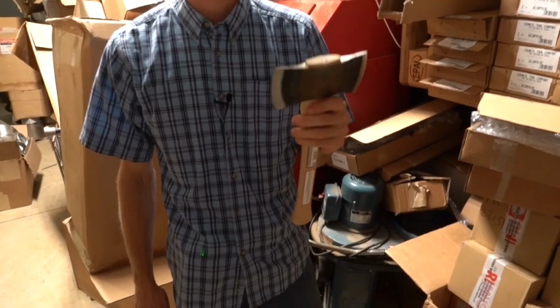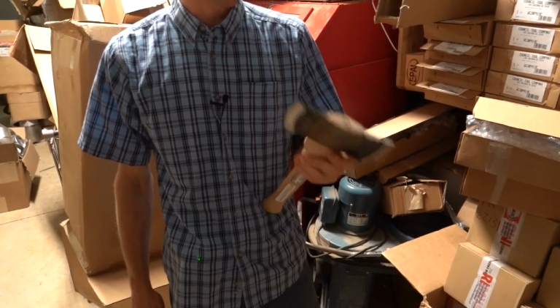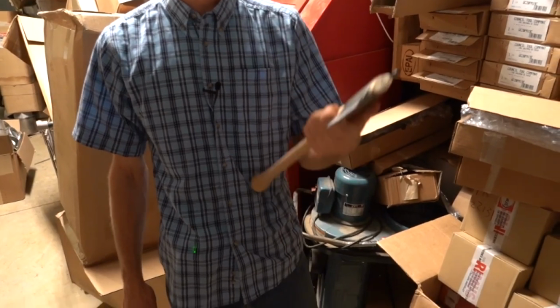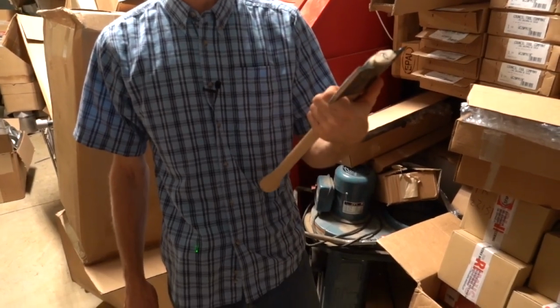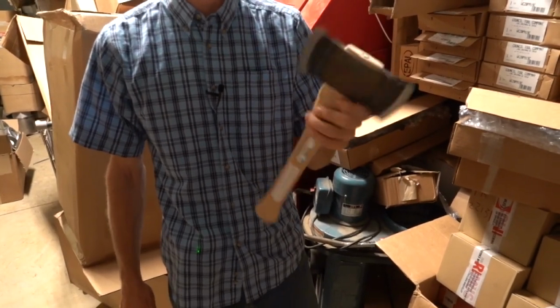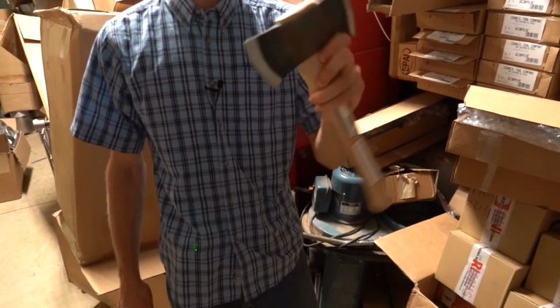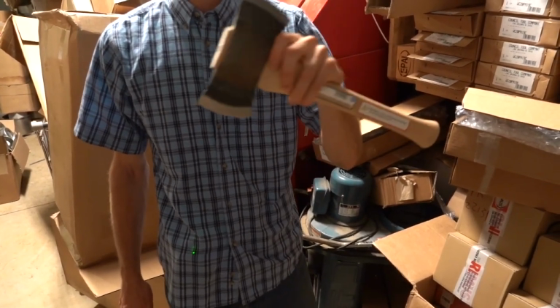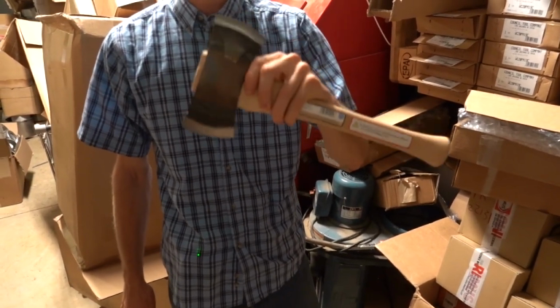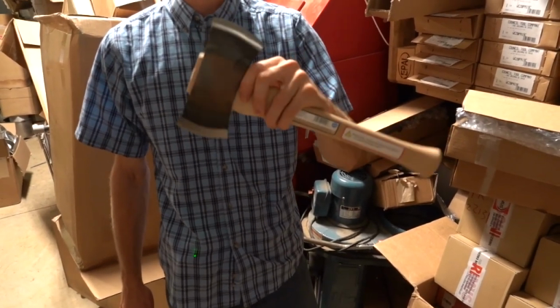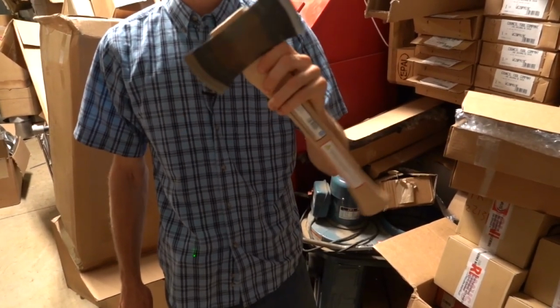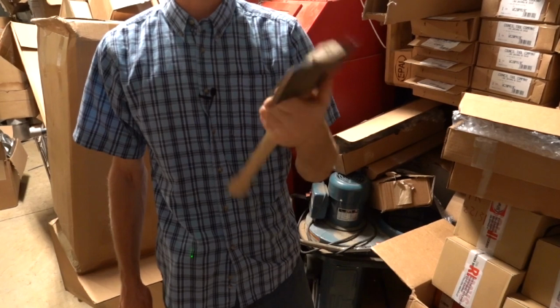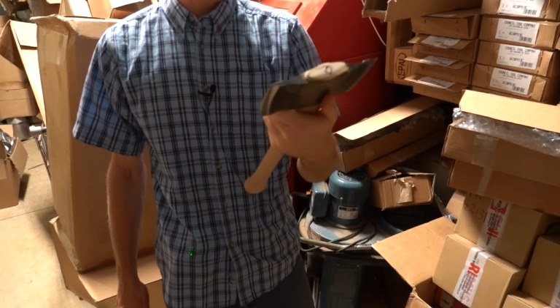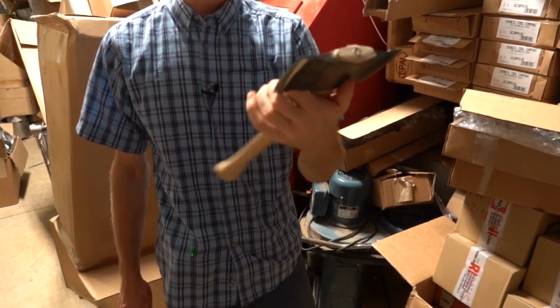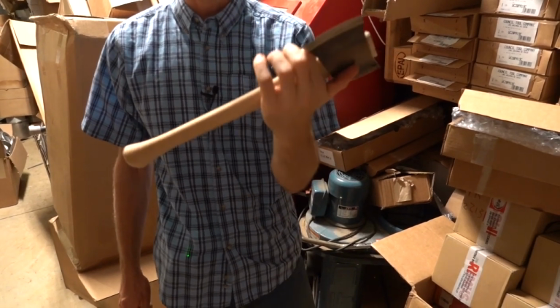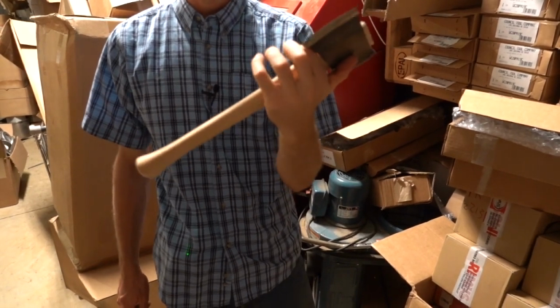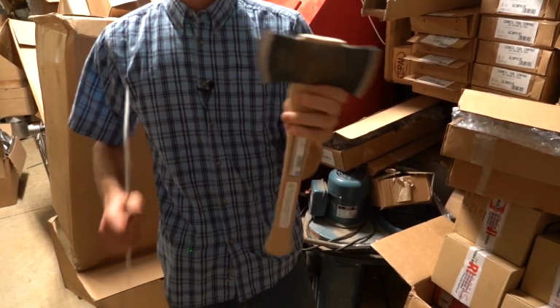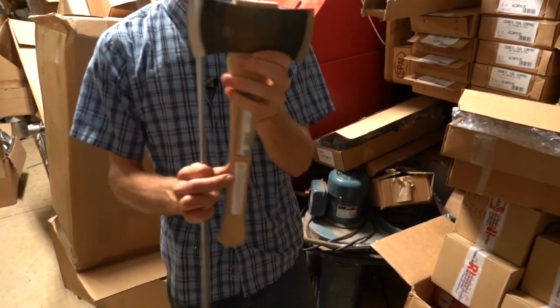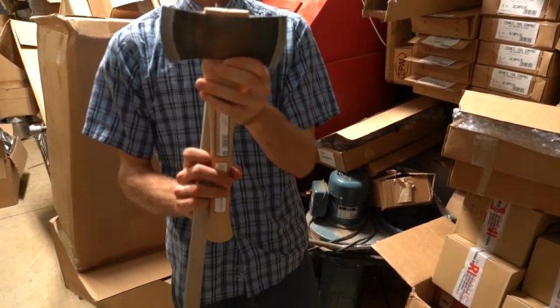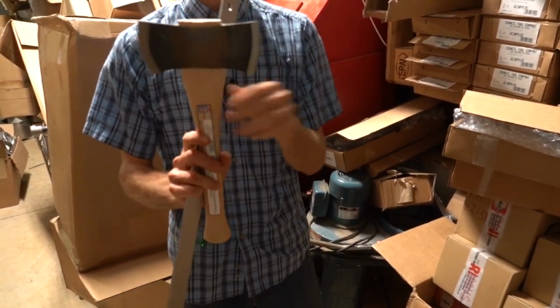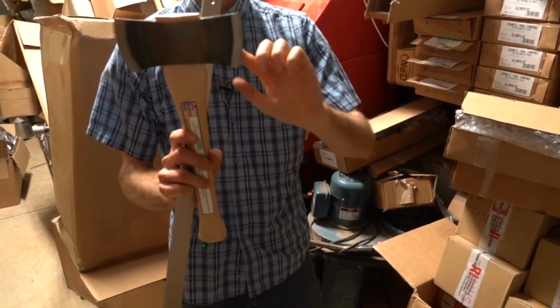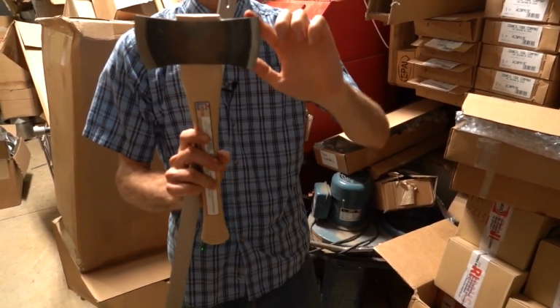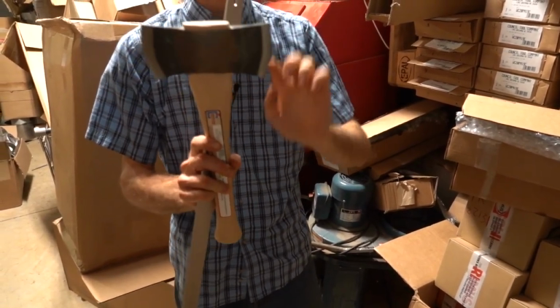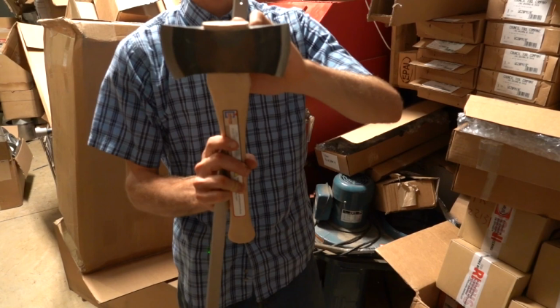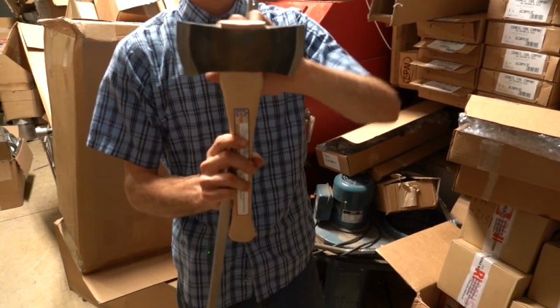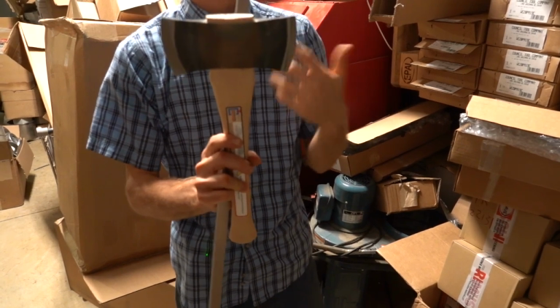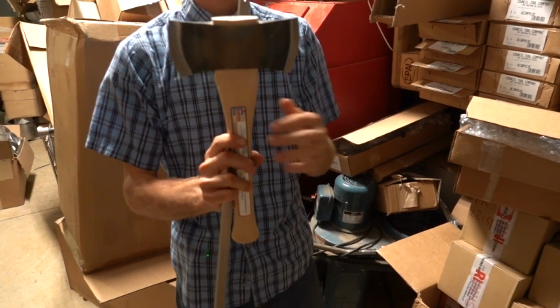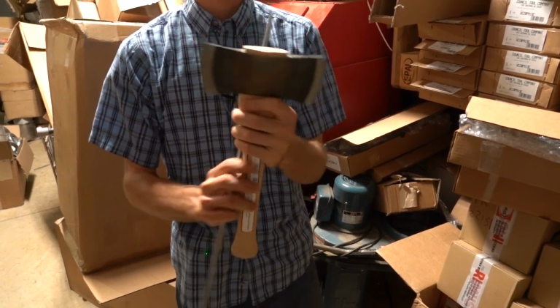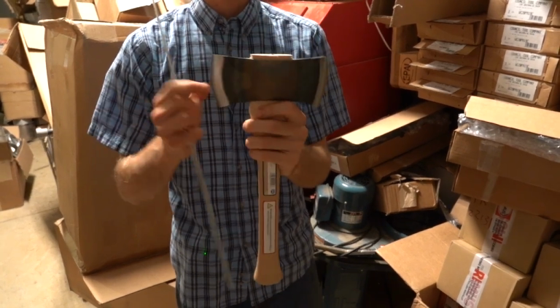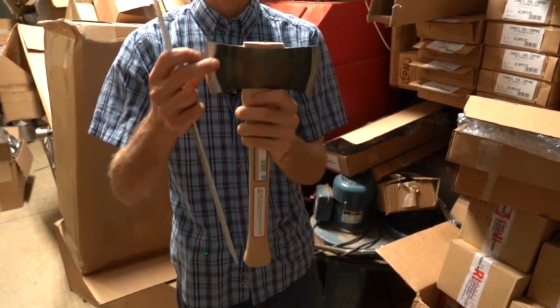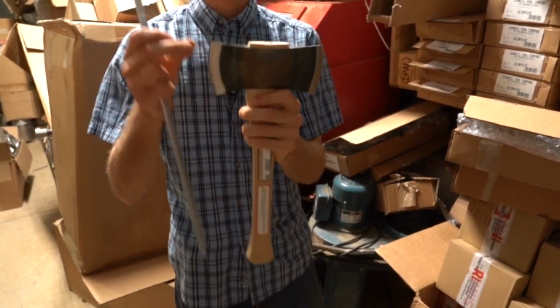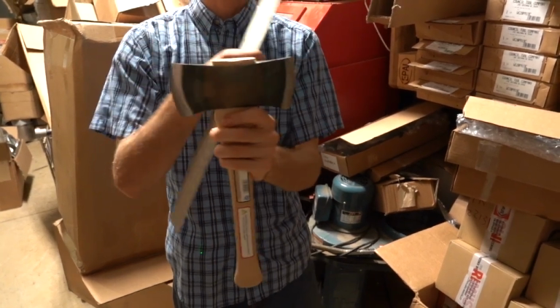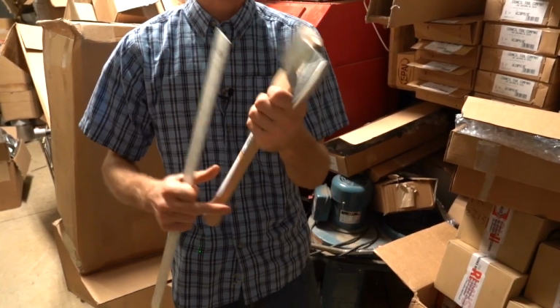Hi y'all. So we're pretty excited about this. This is the new Council Tools Saddle Axe Sports Utility Line. You have a double bit with different grinds on each side depending on what you want to use it for — a thinner and a wider grind.